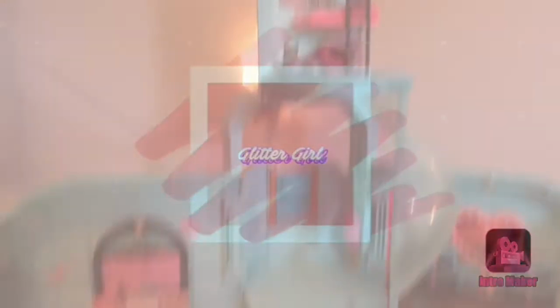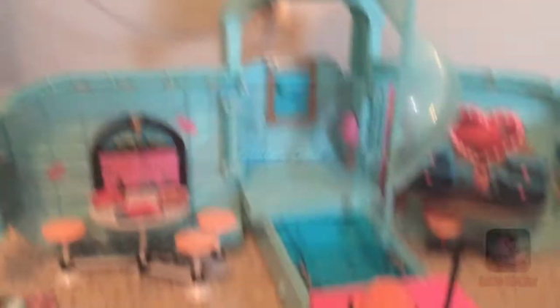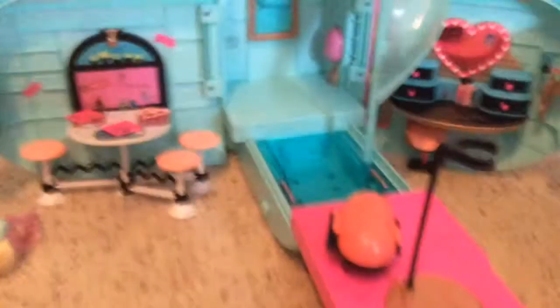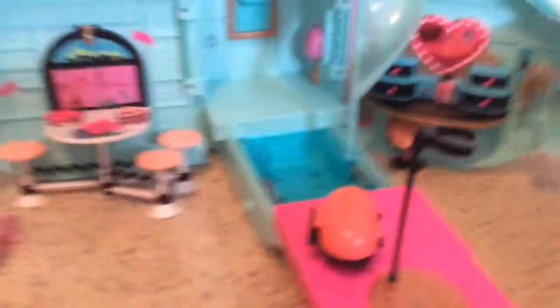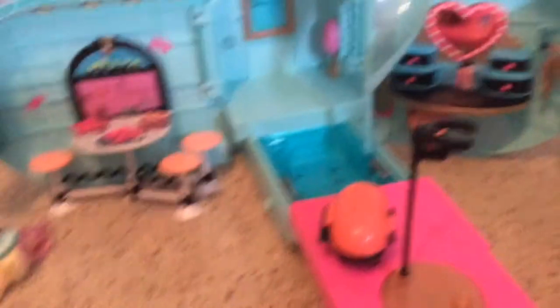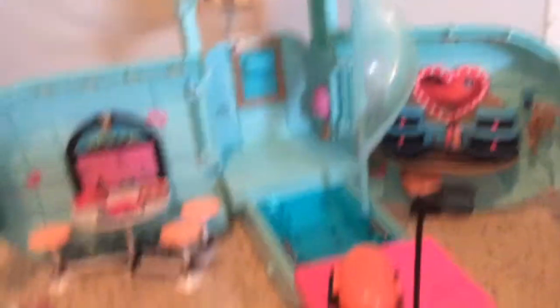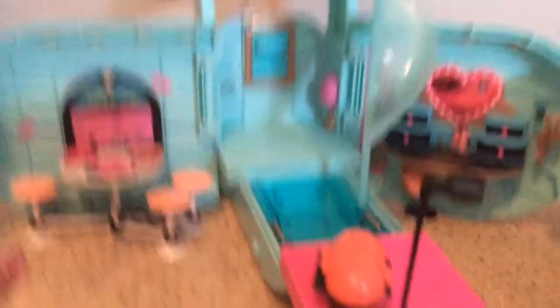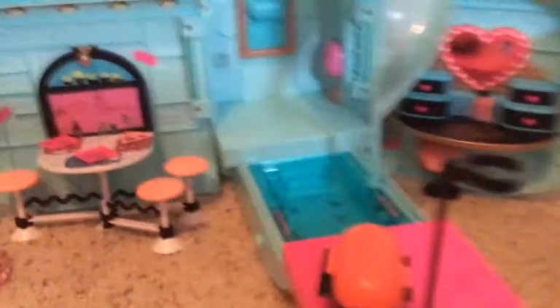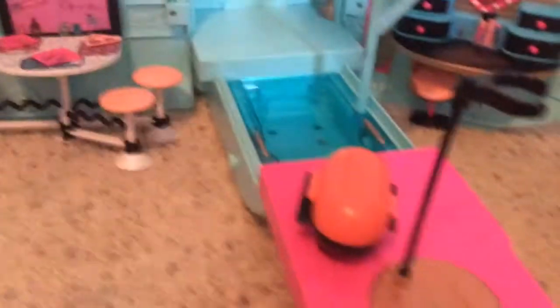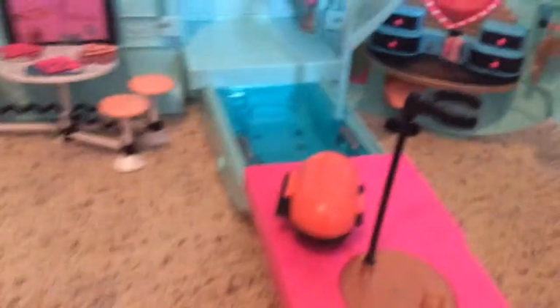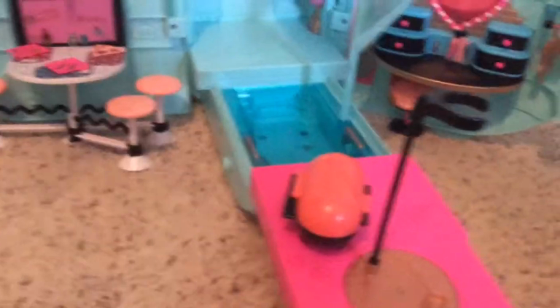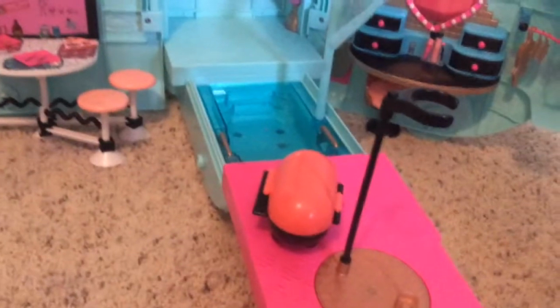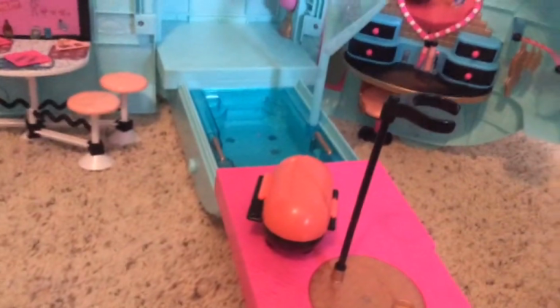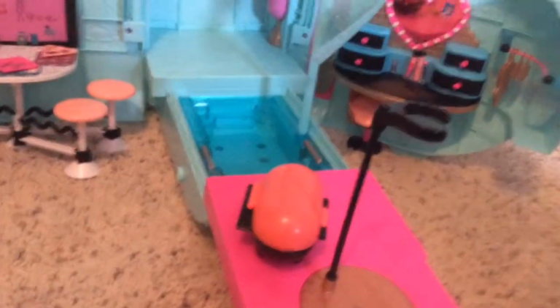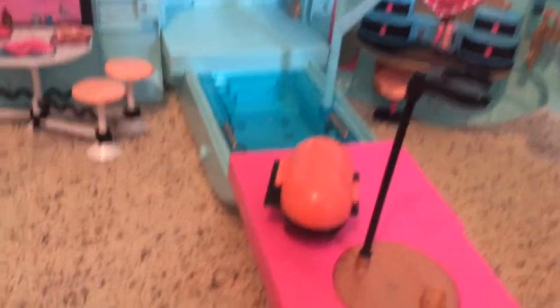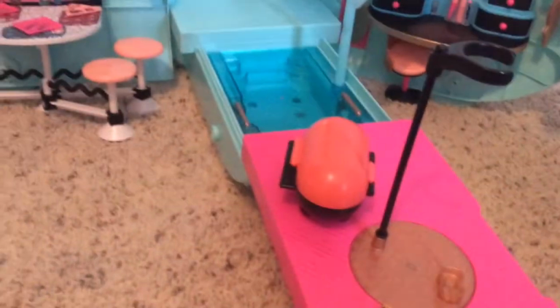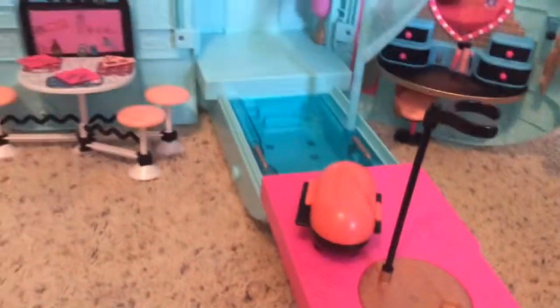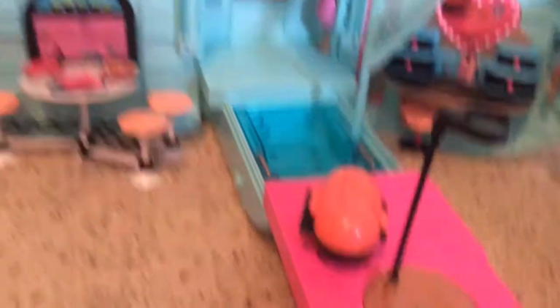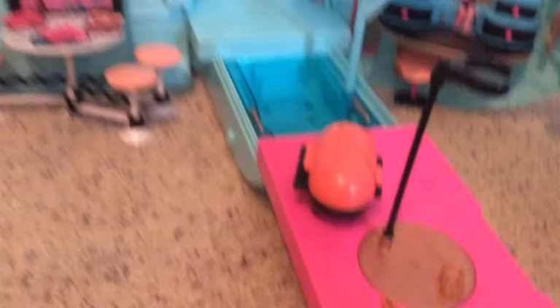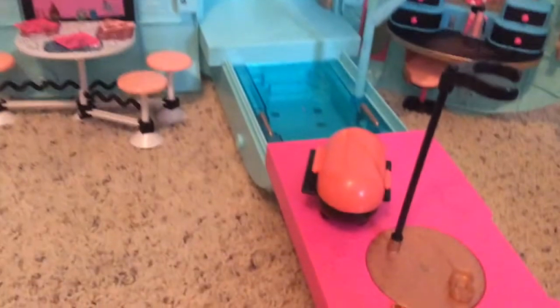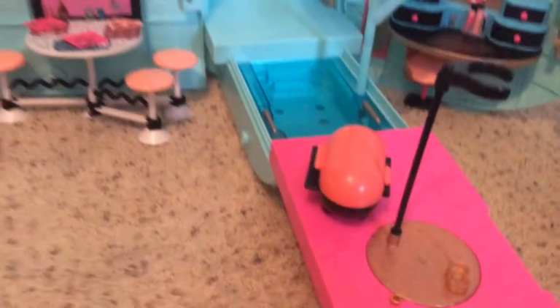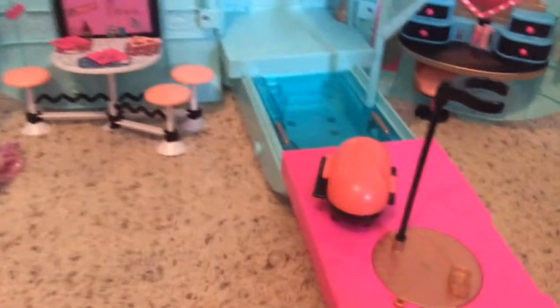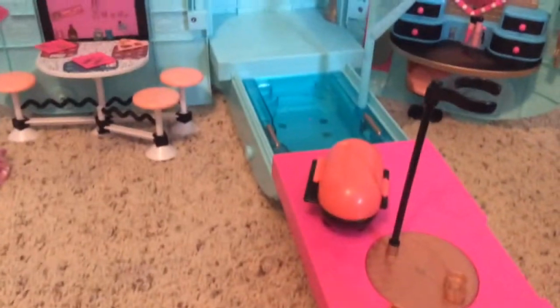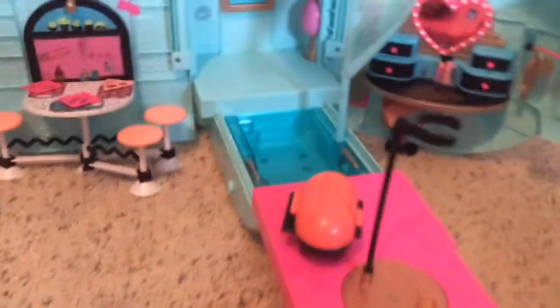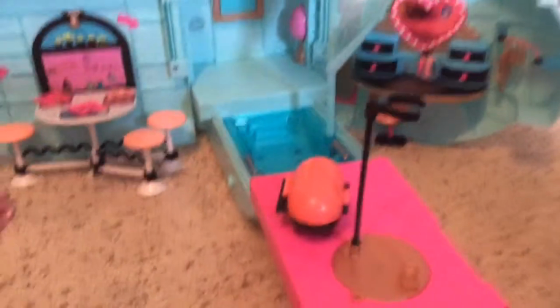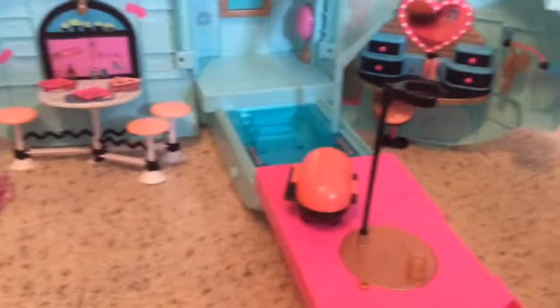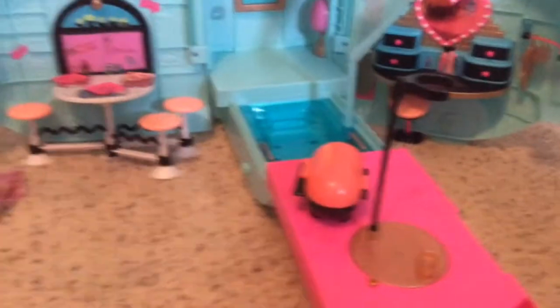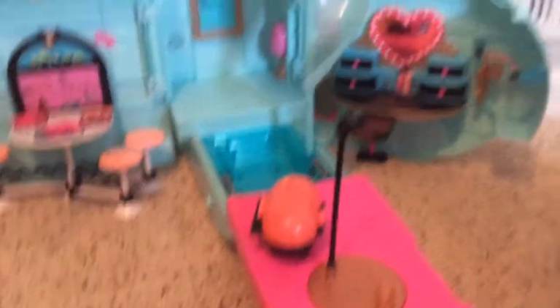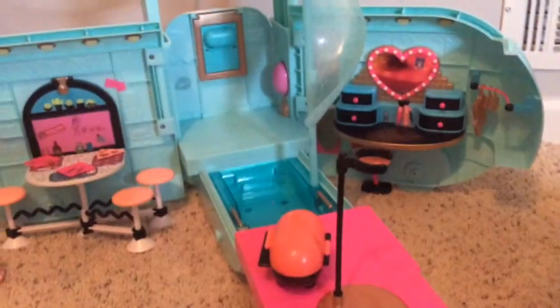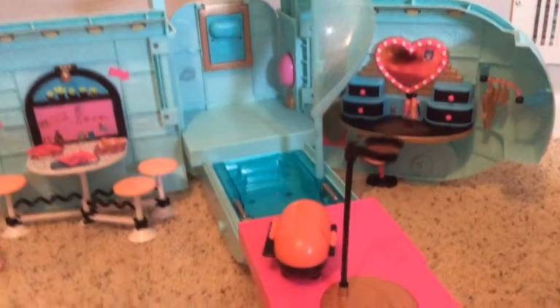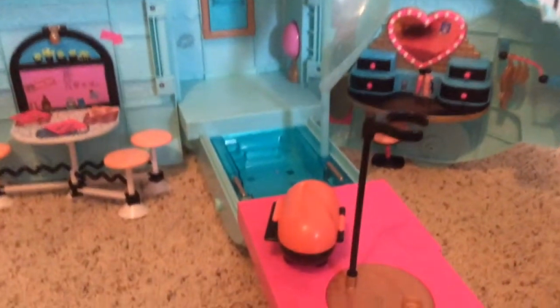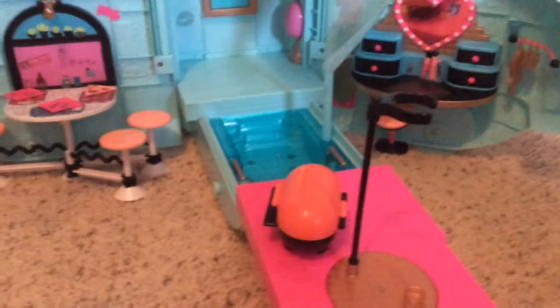Welcome back guys! Today we are hanging out at the Glamper and in this video I'm going to be showing you a few things that you might have missed if you have this Glamper. Some hidden details and much more.